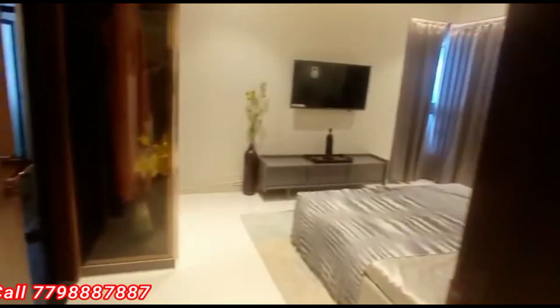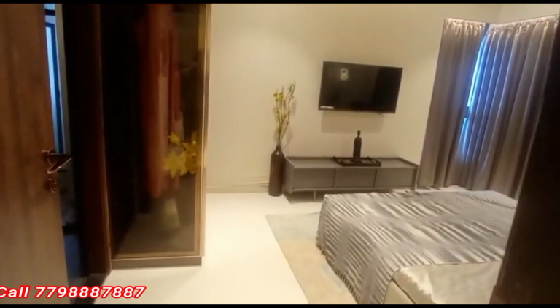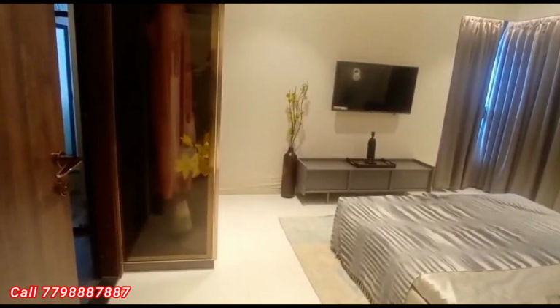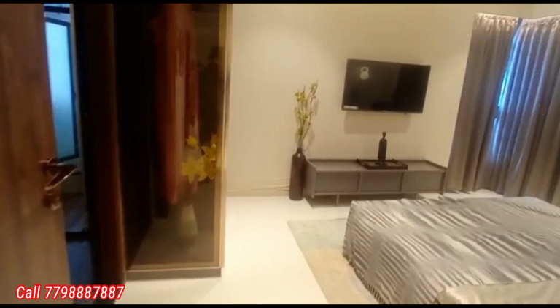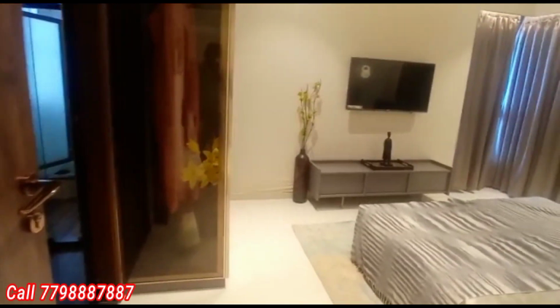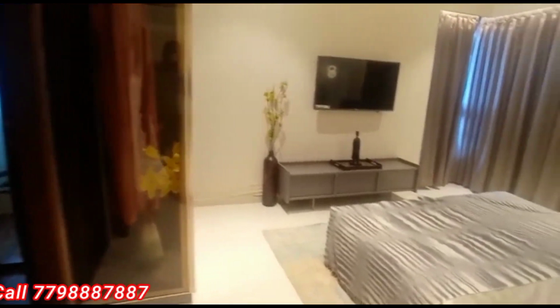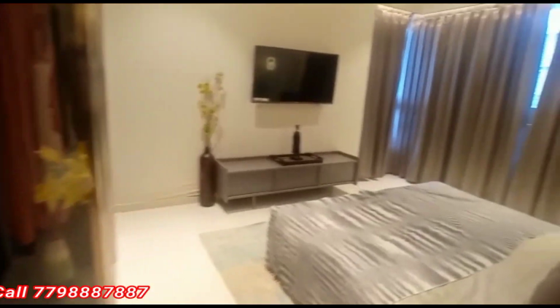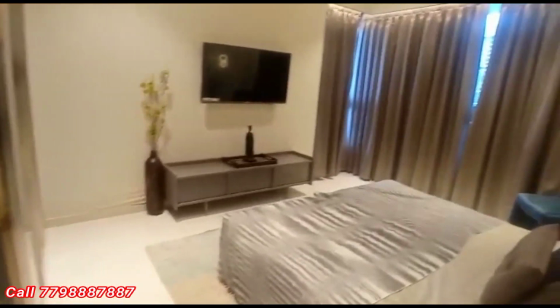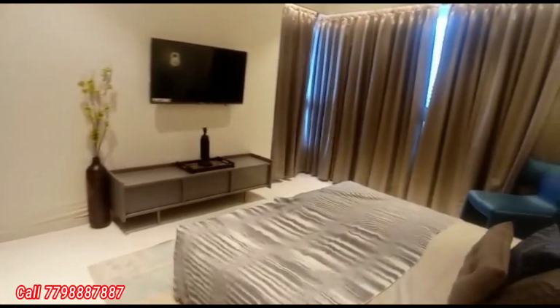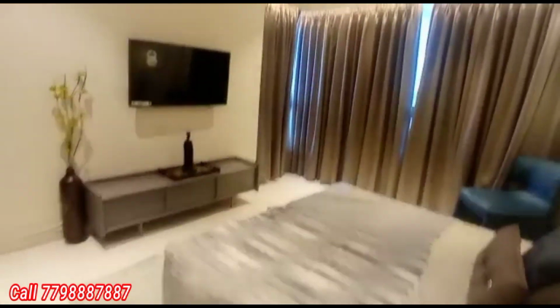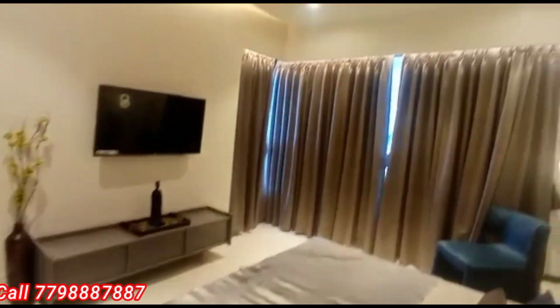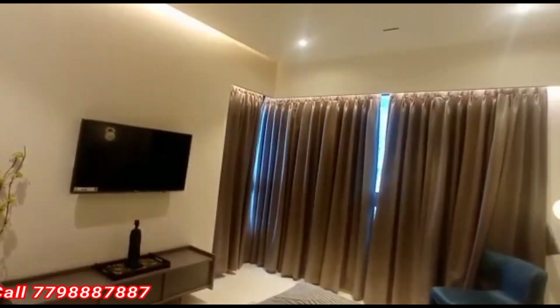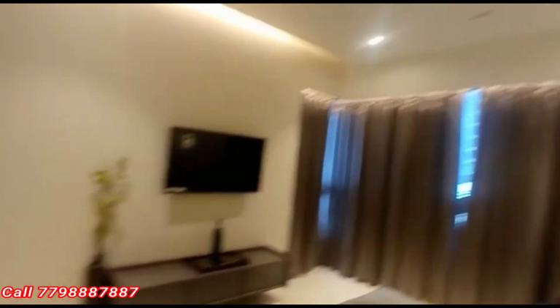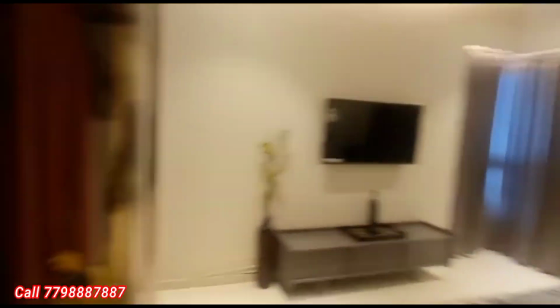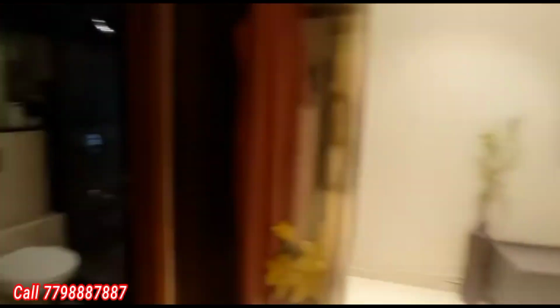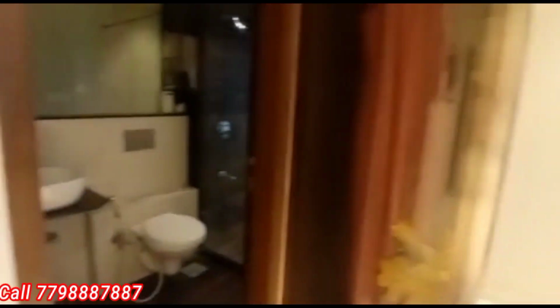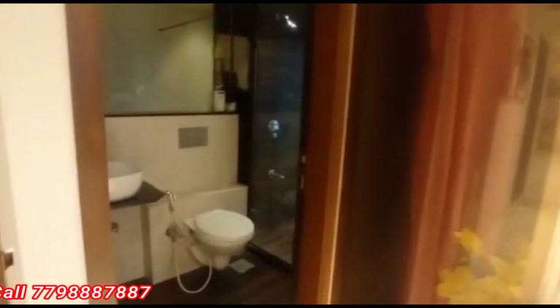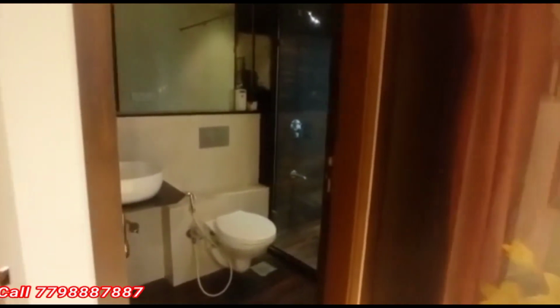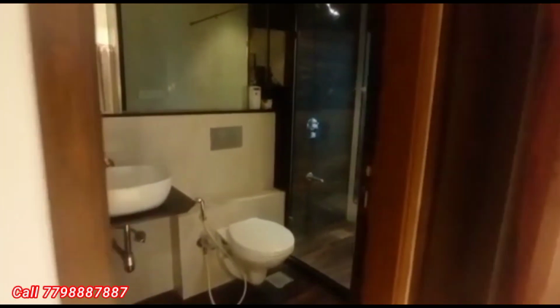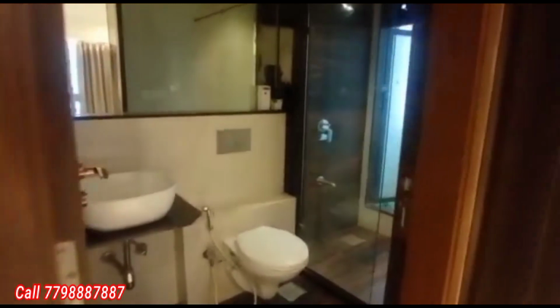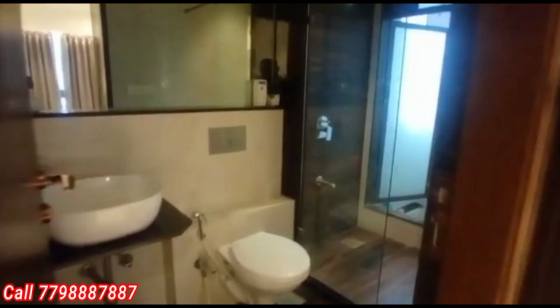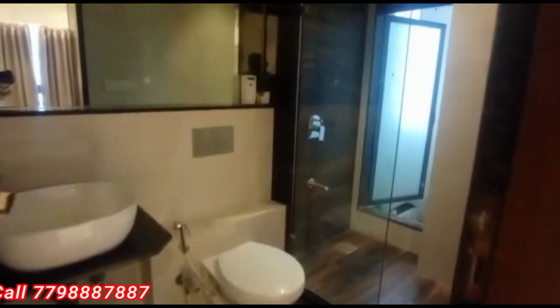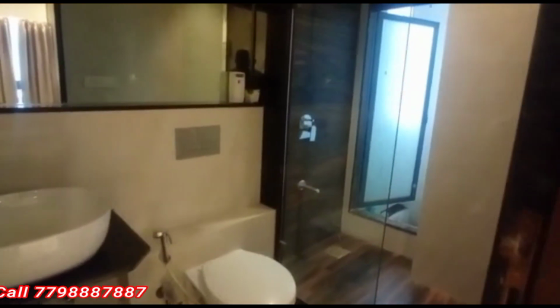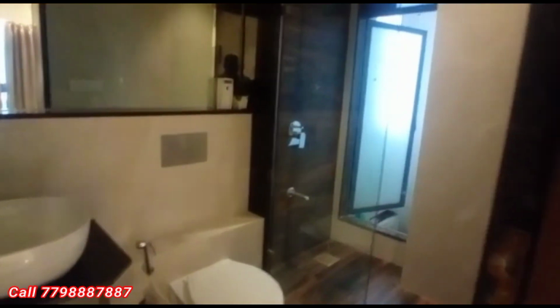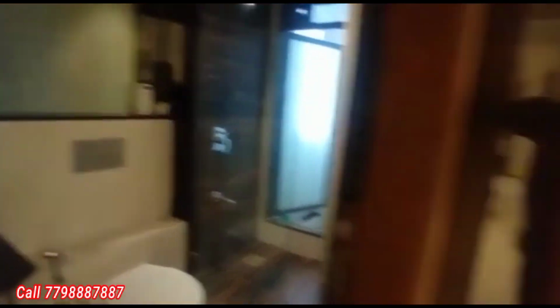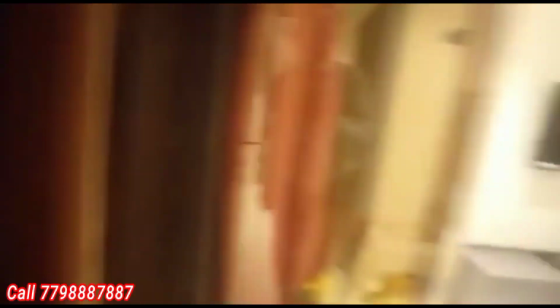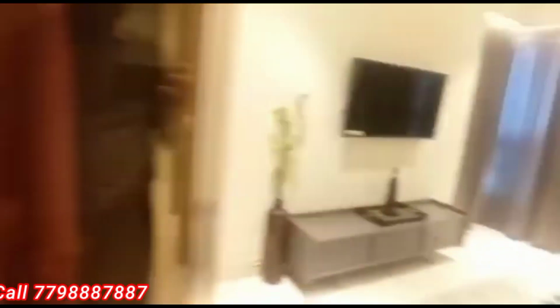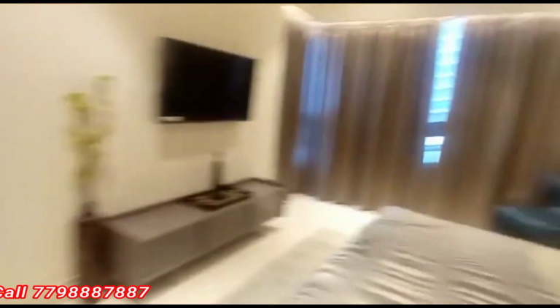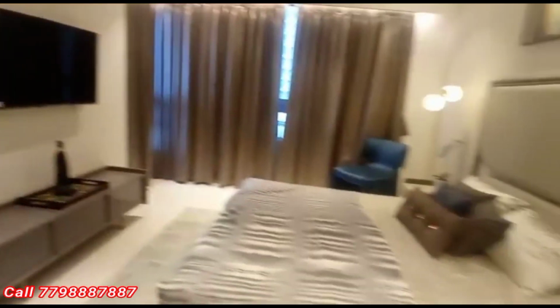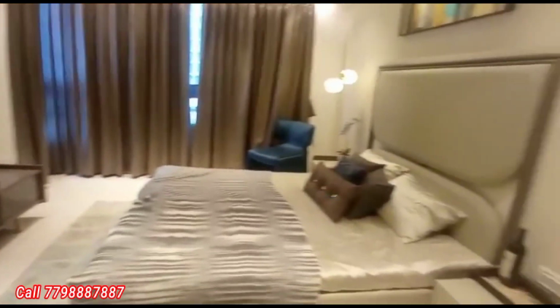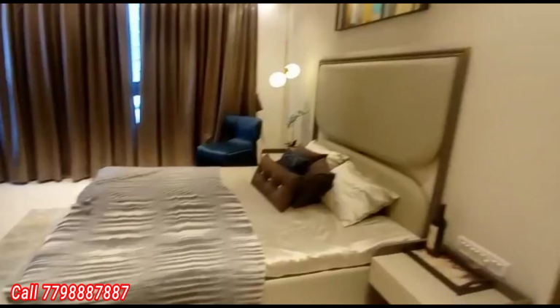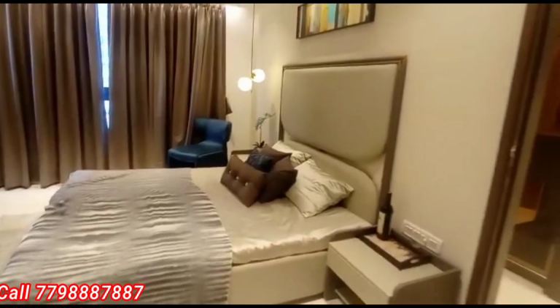This is the master bedroom with attached washroom. One of the large and quite spacious rooms with Italian marble flooring, Jaguar fittings, and a false ceiling.